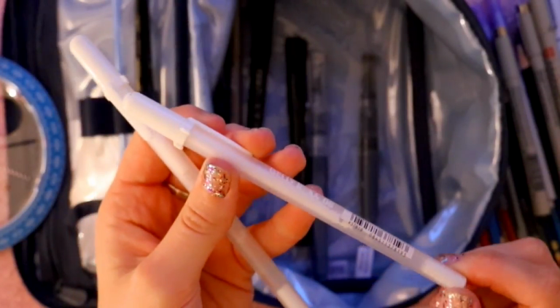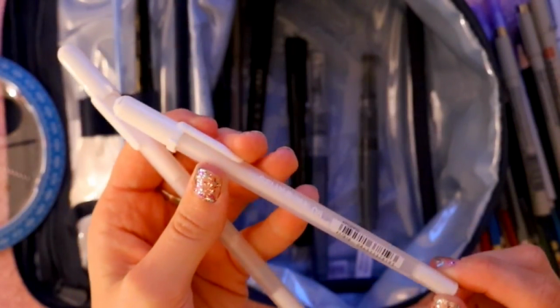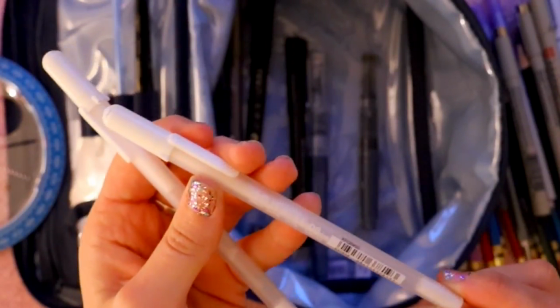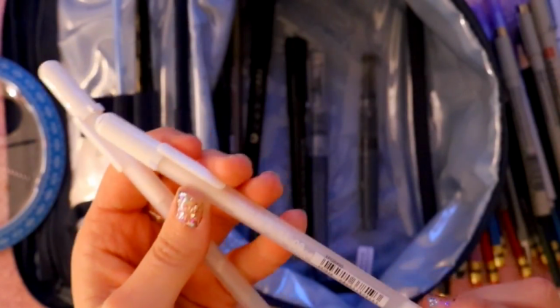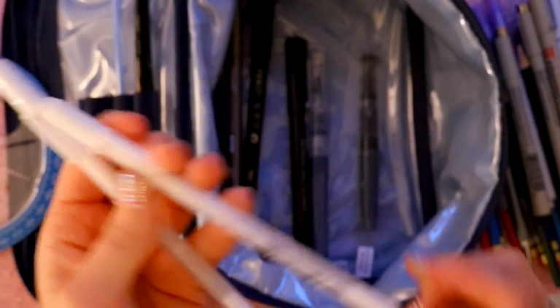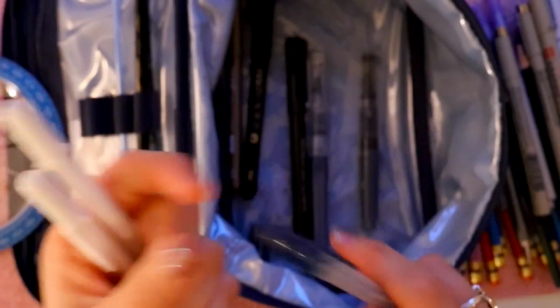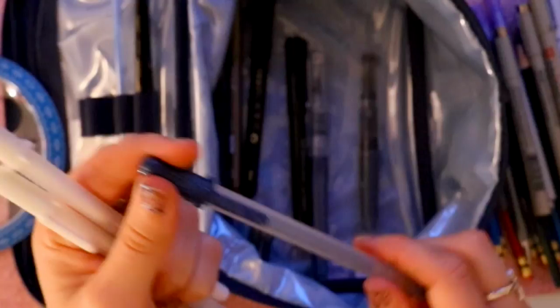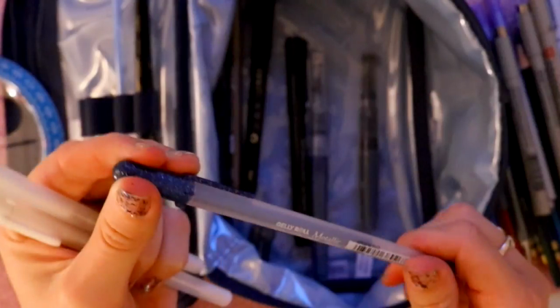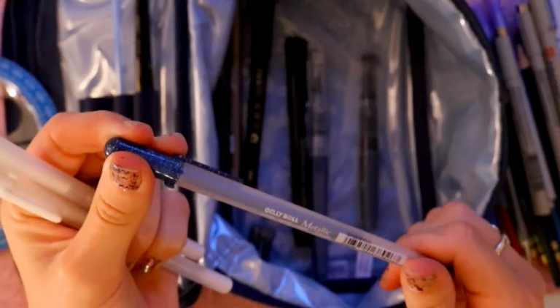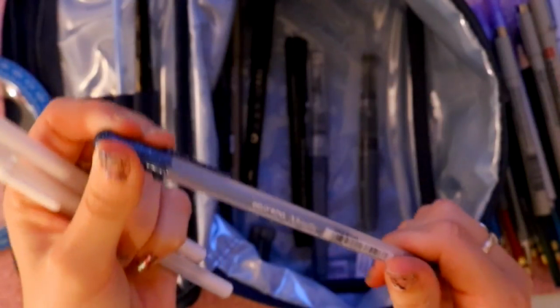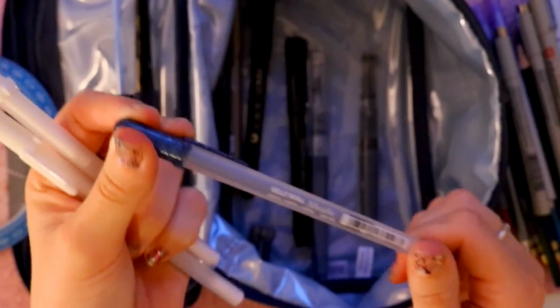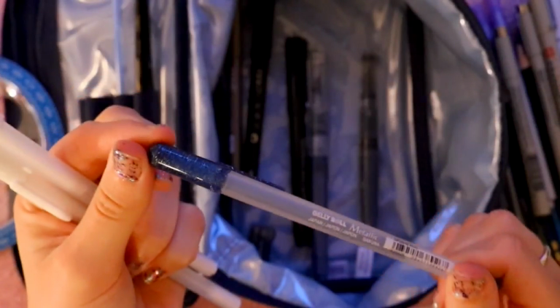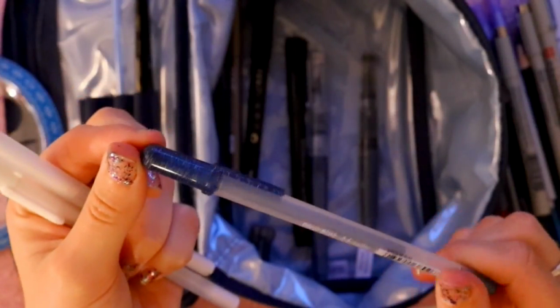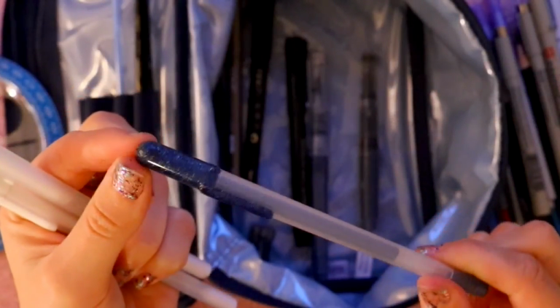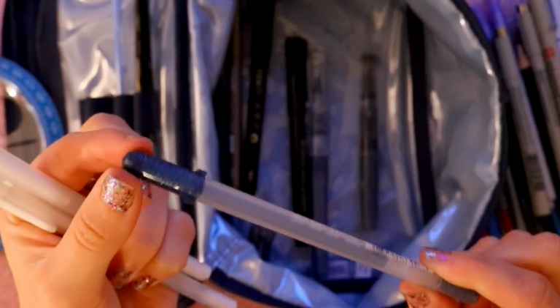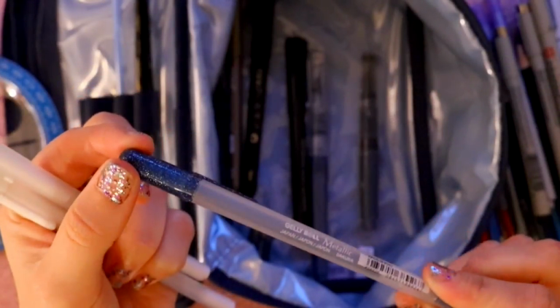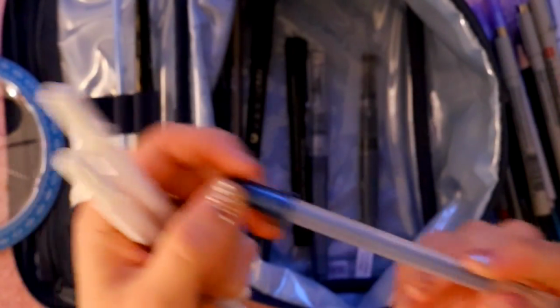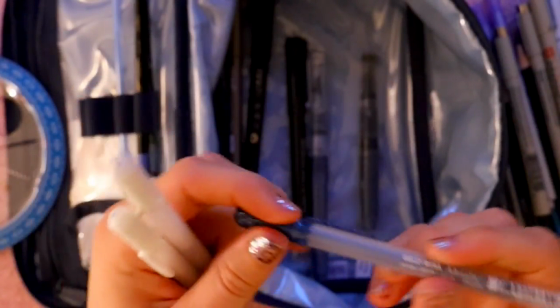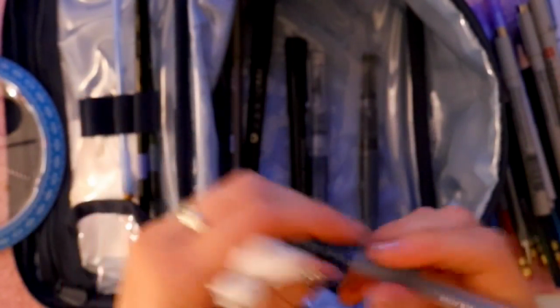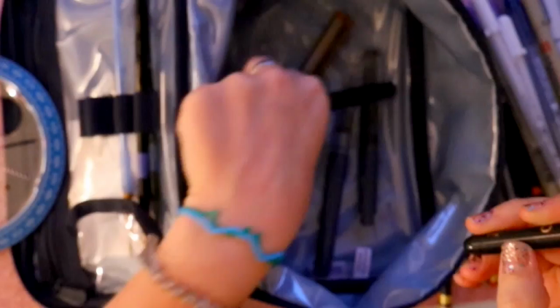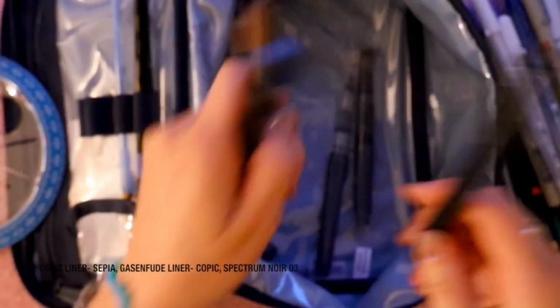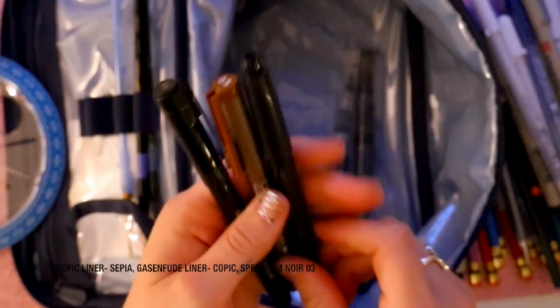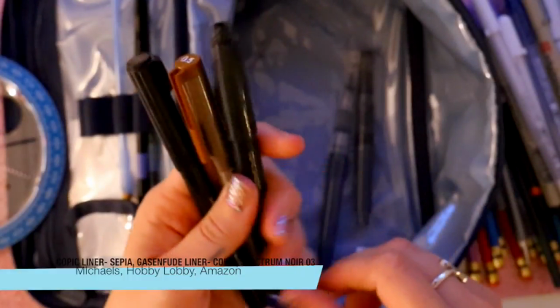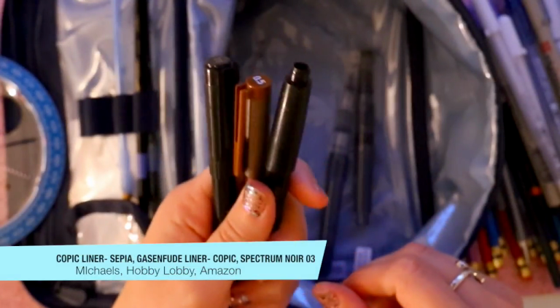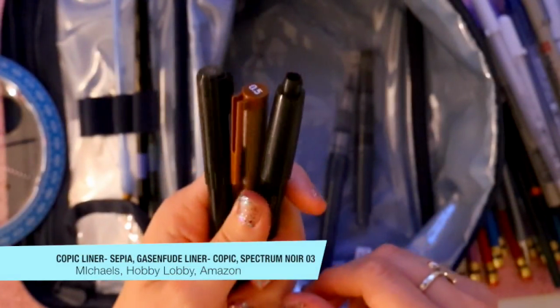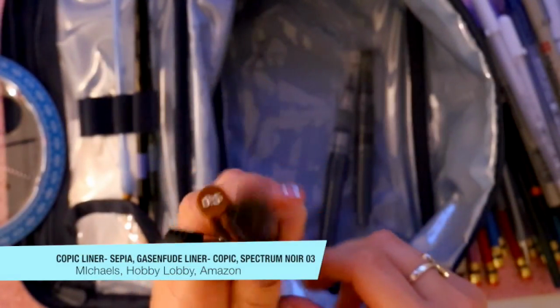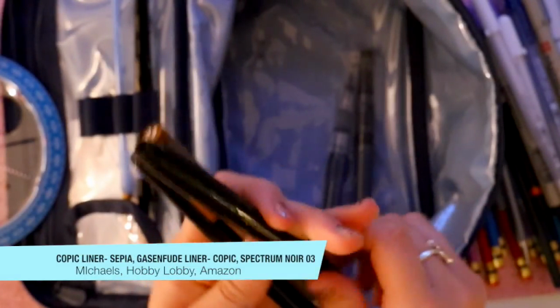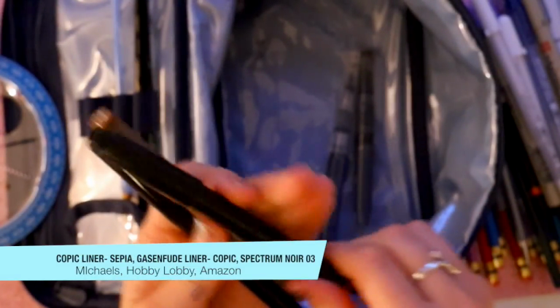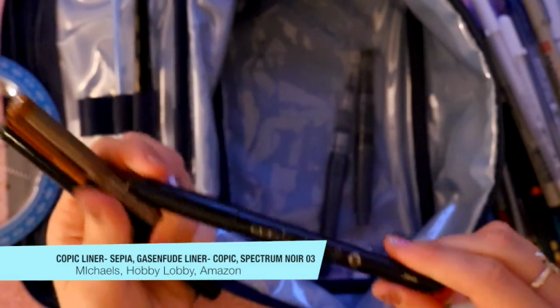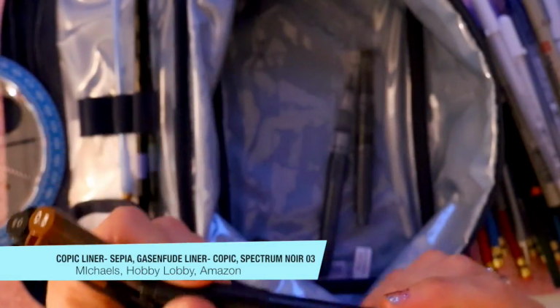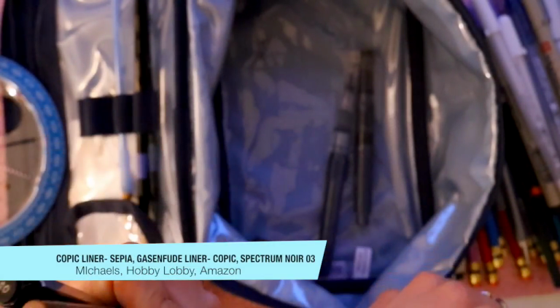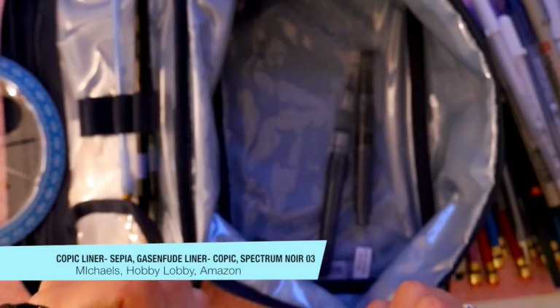I have two white Jelly Roll white gel pens — I will not use another brand, this is the only one I like. I'm obsessed with Jelly Roll. I've also got one Jelly Roll metallic sparkly pen, so those three pens are just kind of hanging out in here.